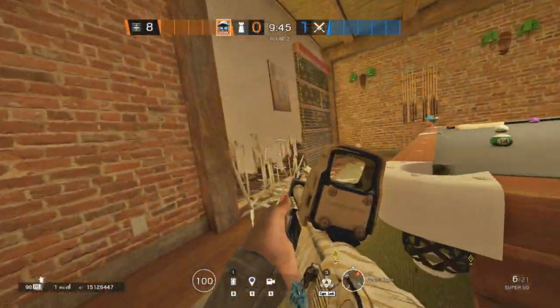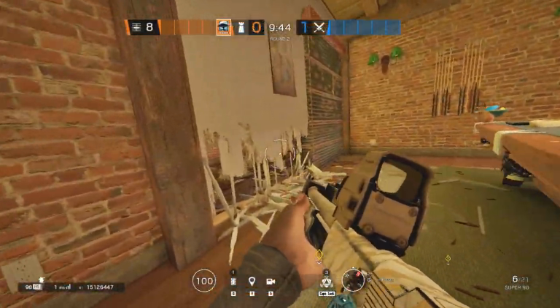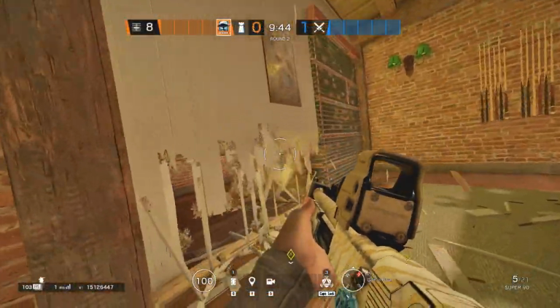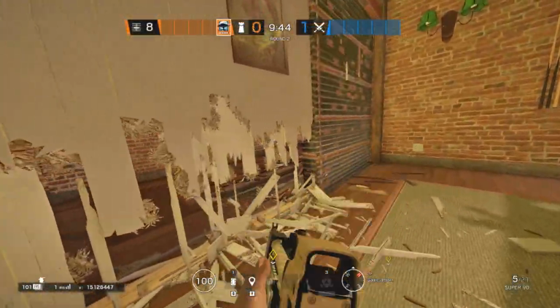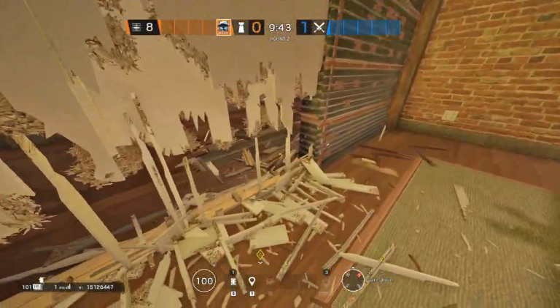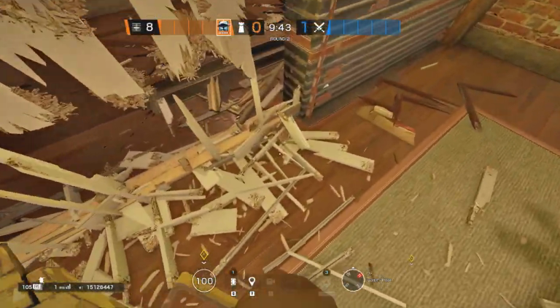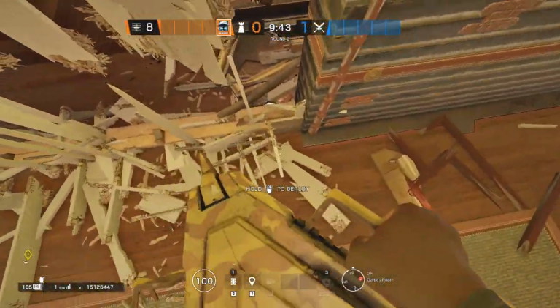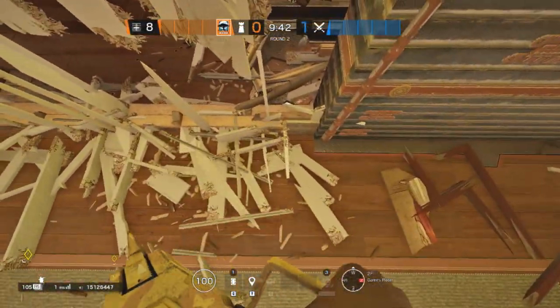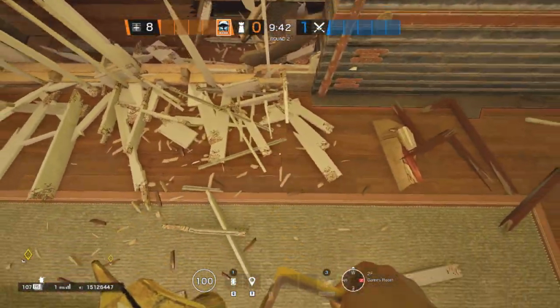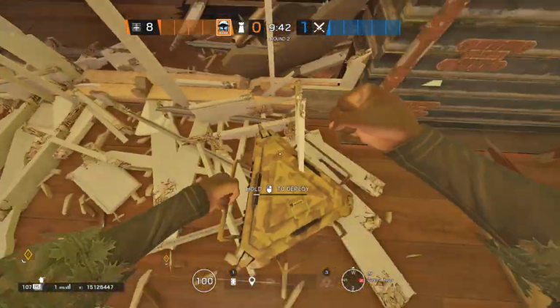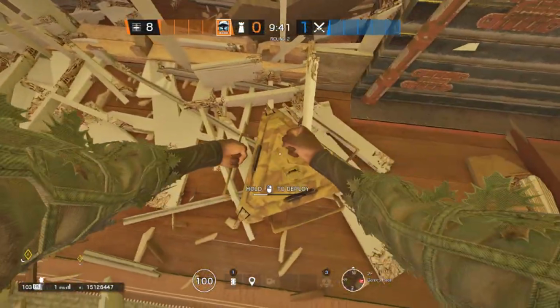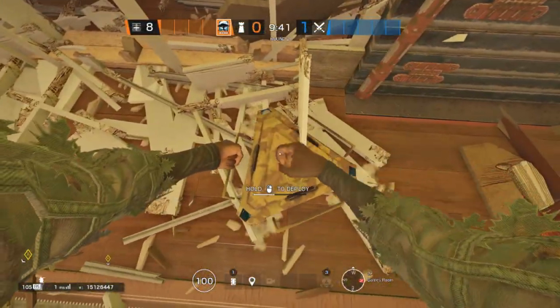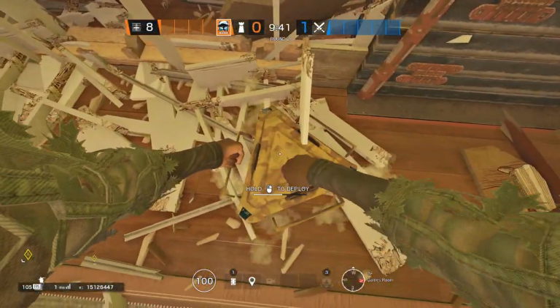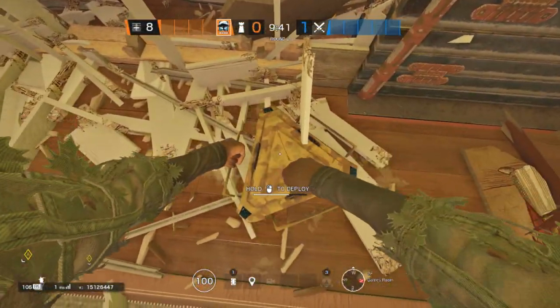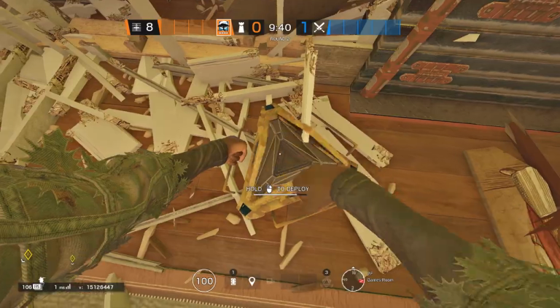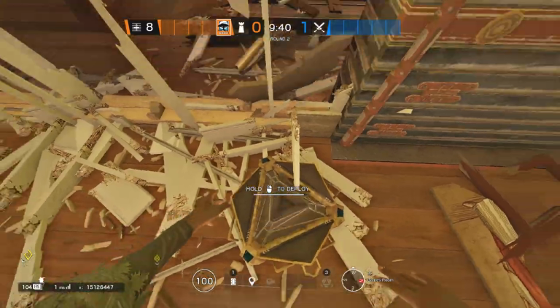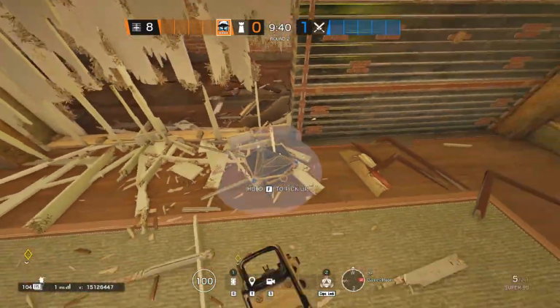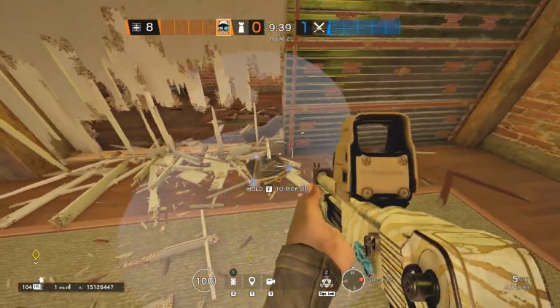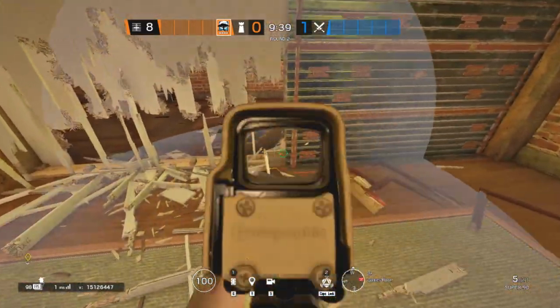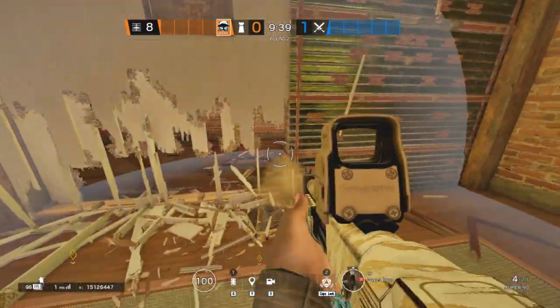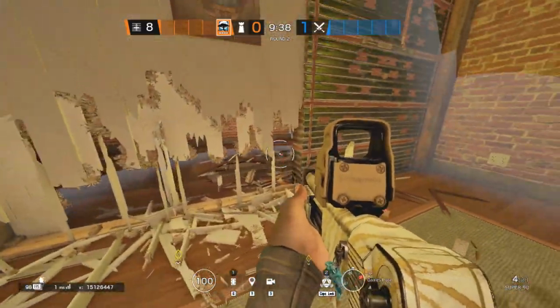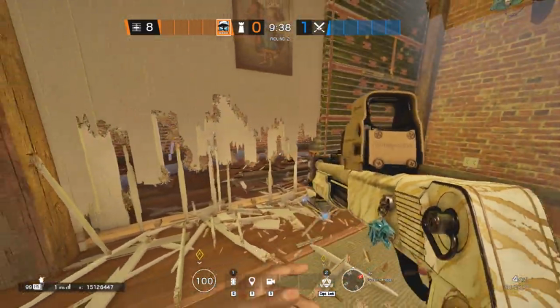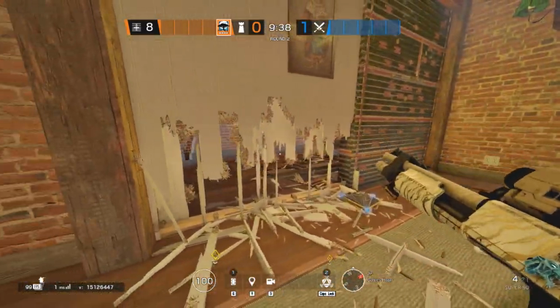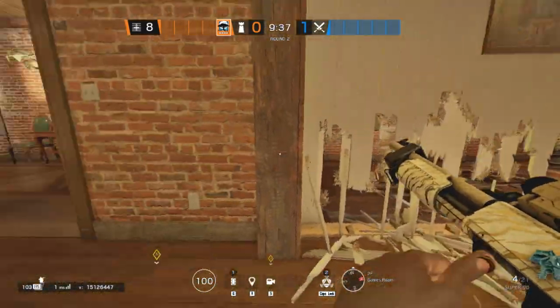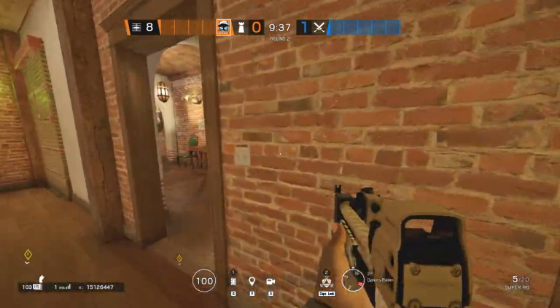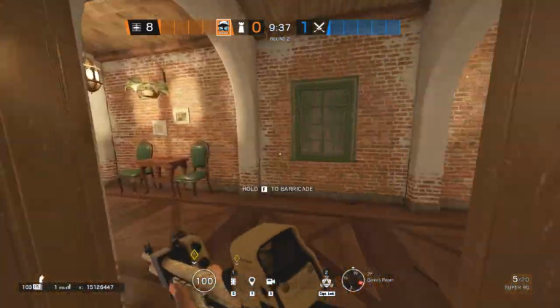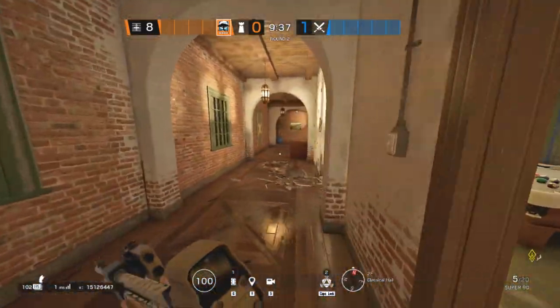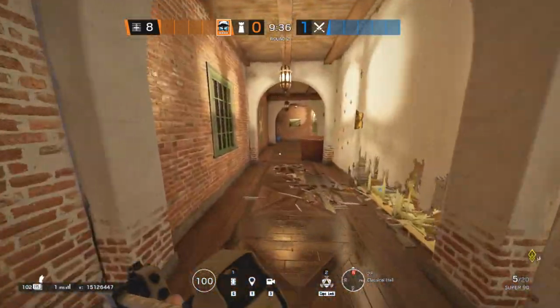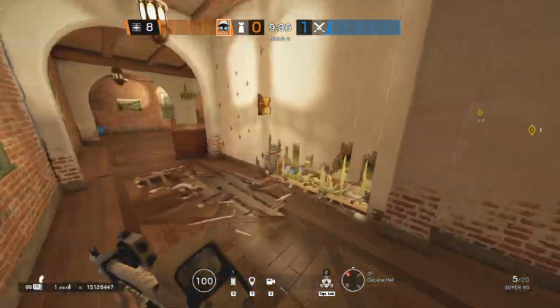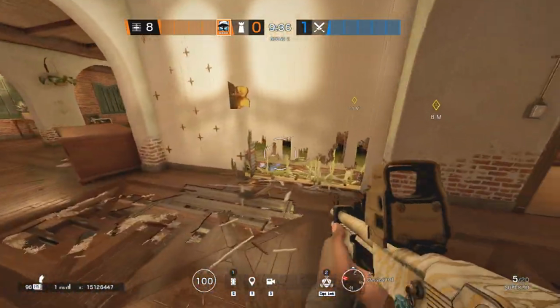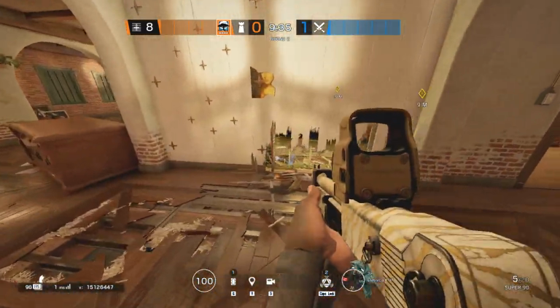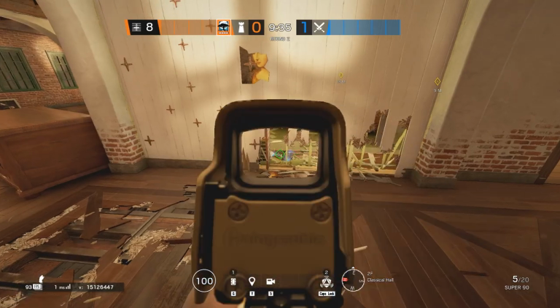Have you considered placing a Banshee next to the 5th level hall? This Banshee cannot be destroyed from the 90 and is still just as powerful as any other Banshee by the long hallway.